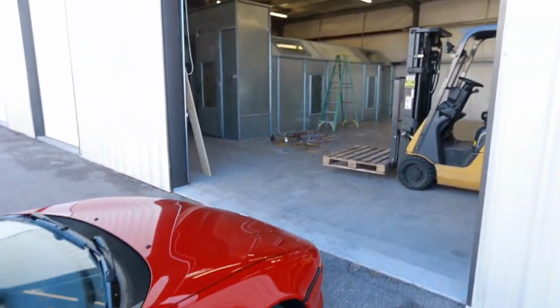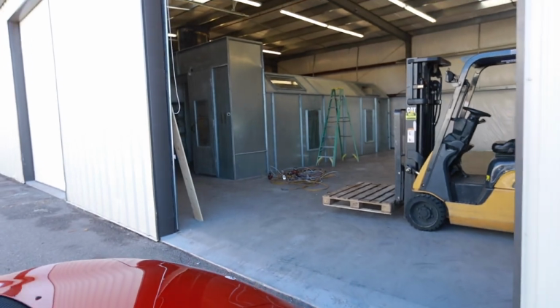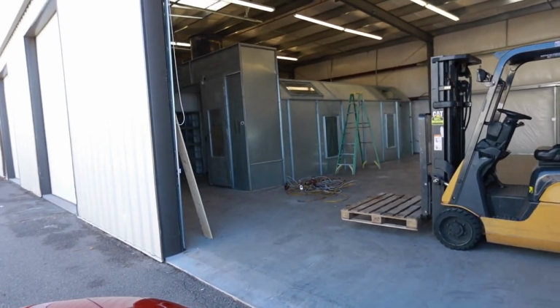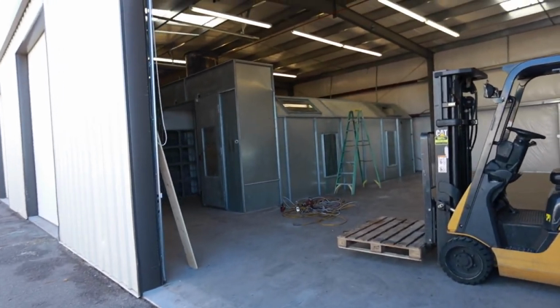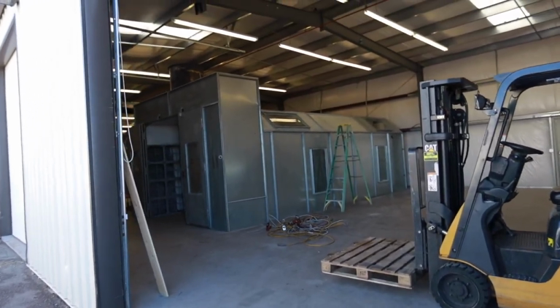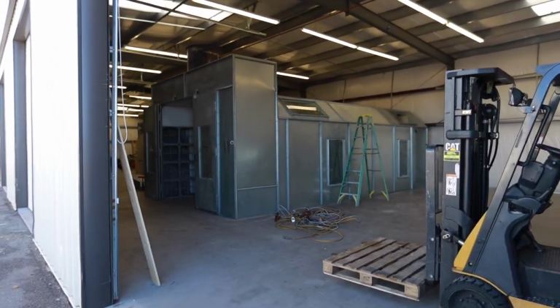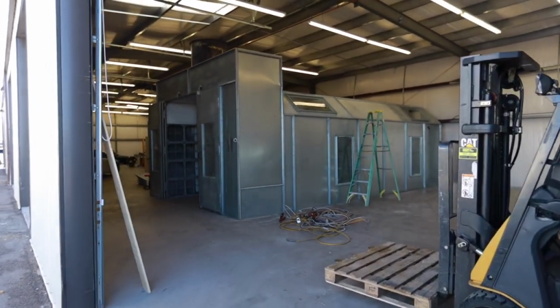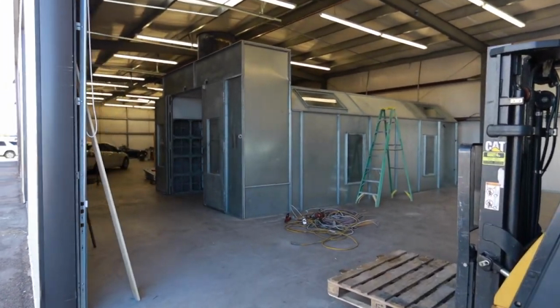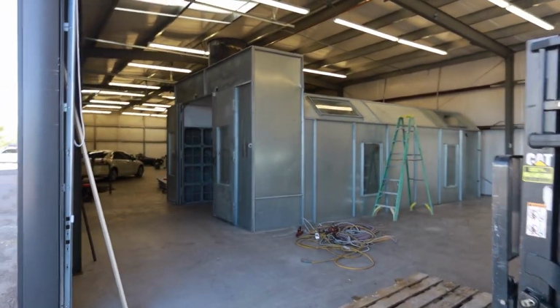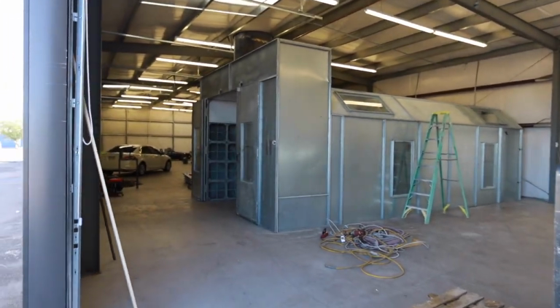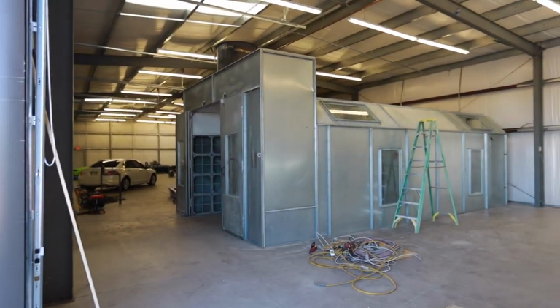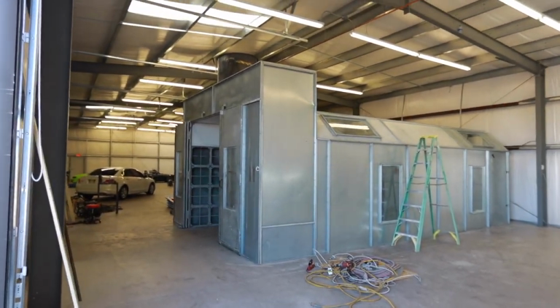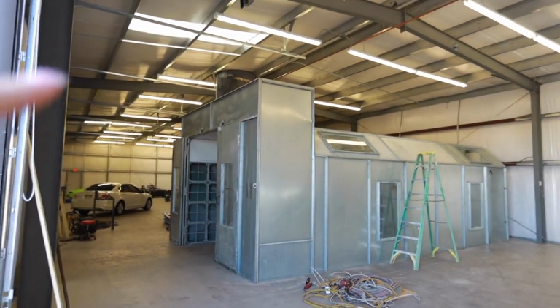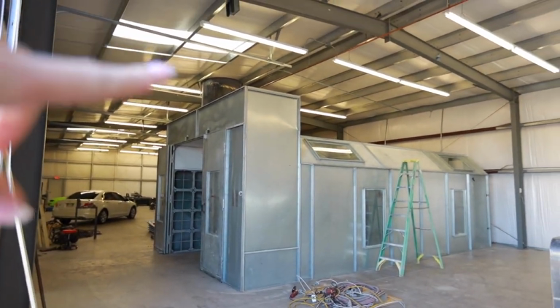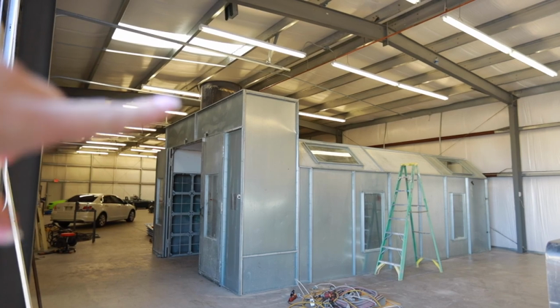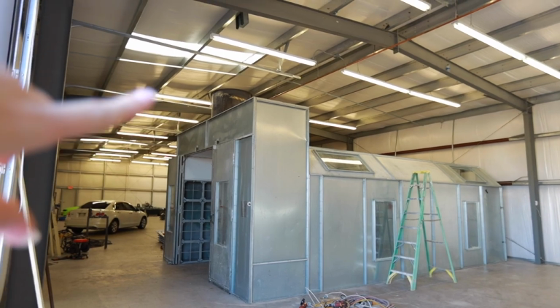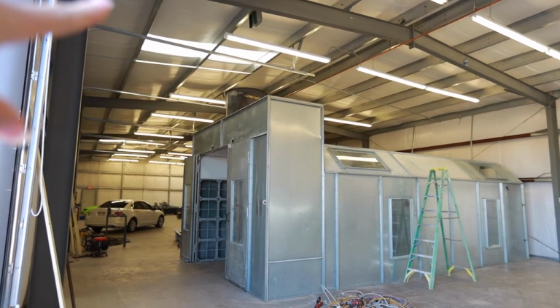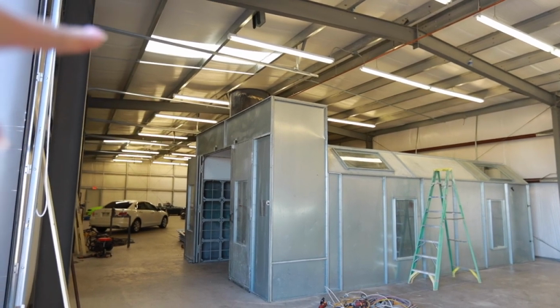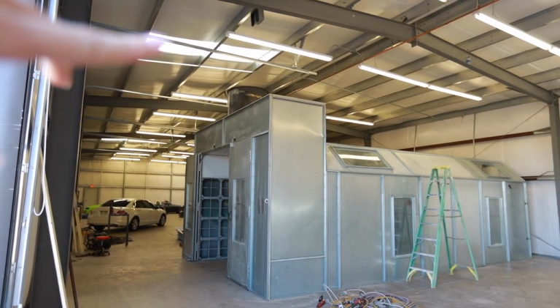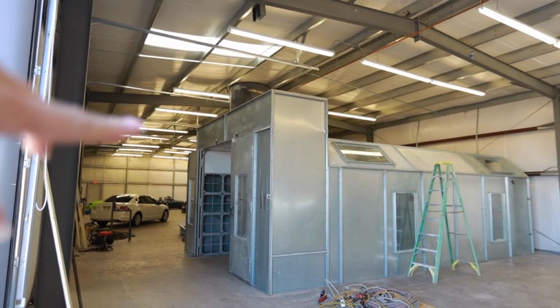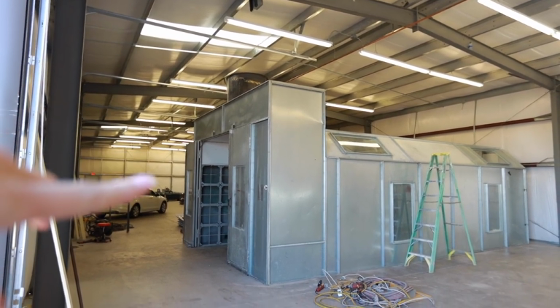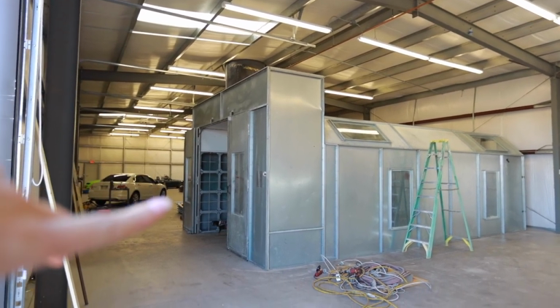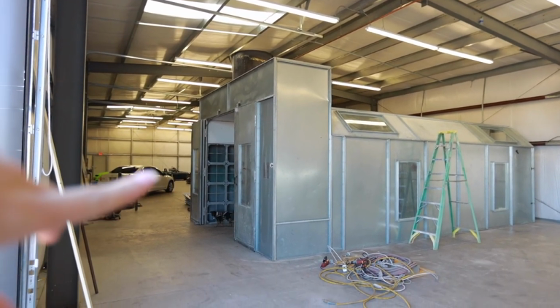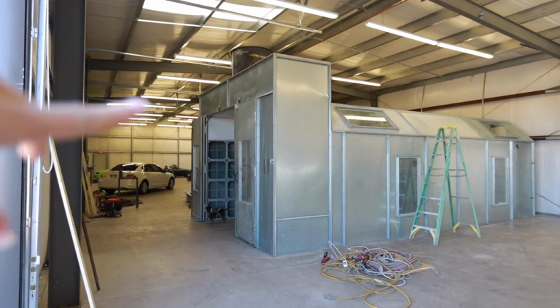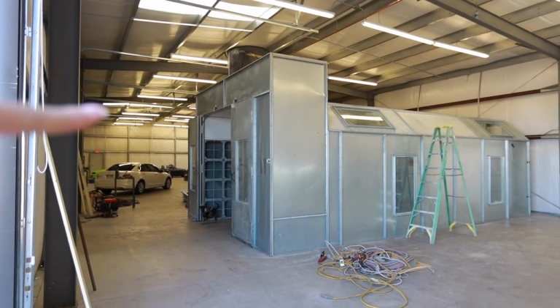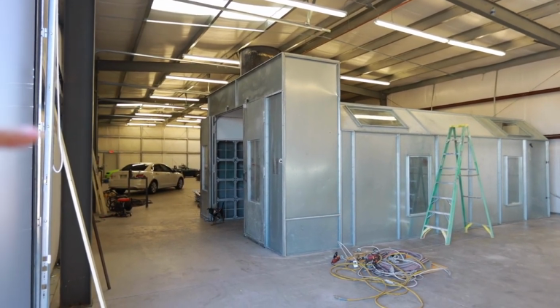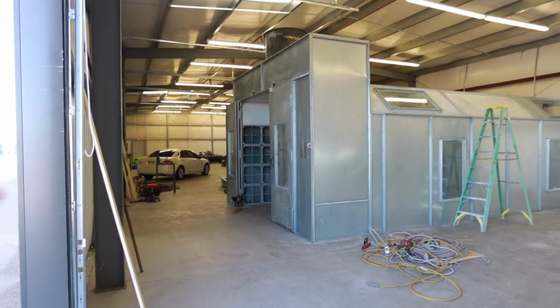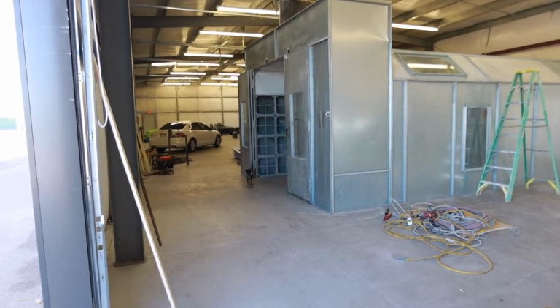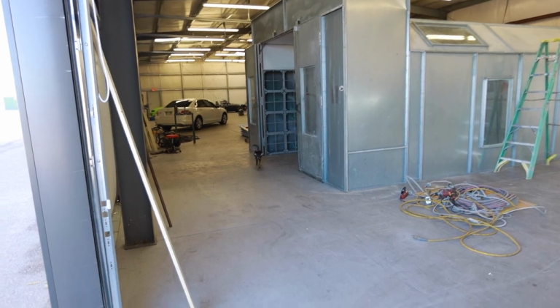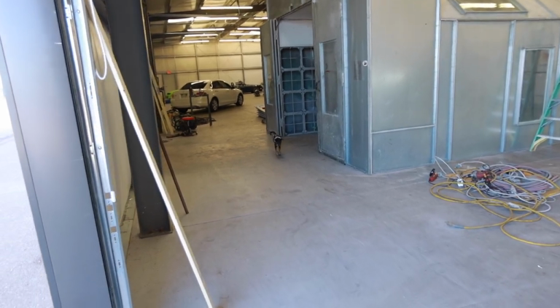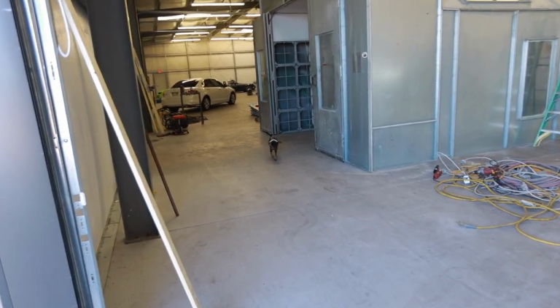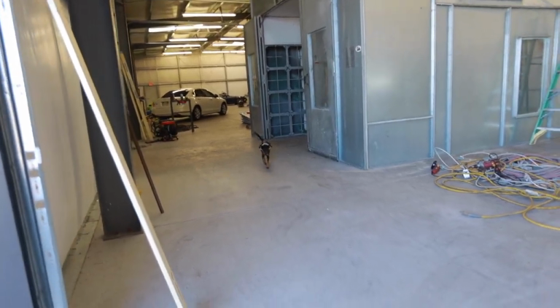They've been working on the booth. Yesterday I wasn't here and they managed to get the fan up on top, and the front doors are now on. Jeff is coming to do Jeff things.